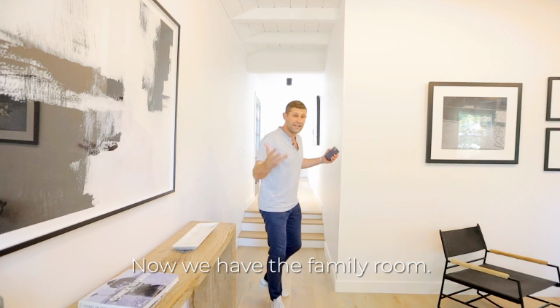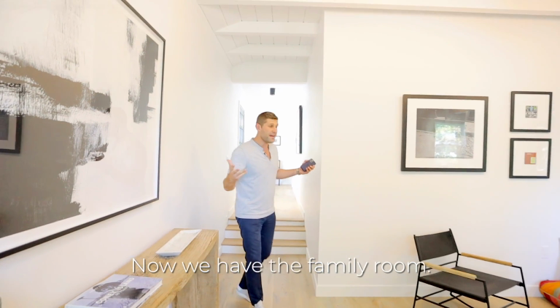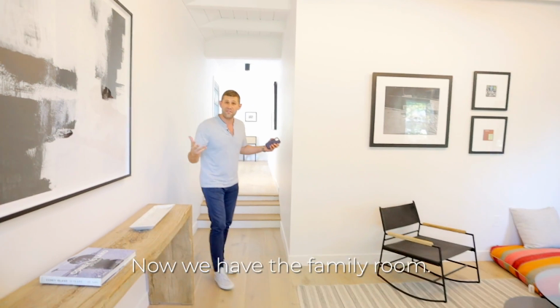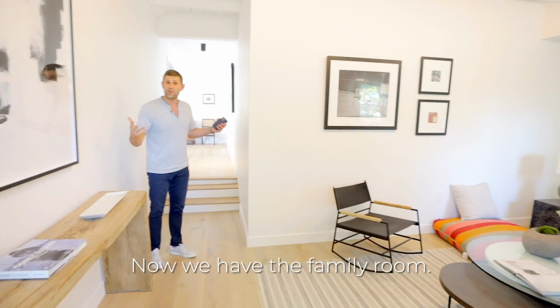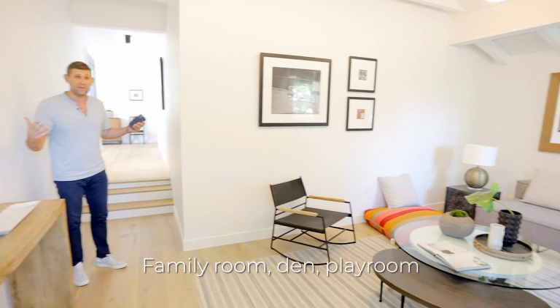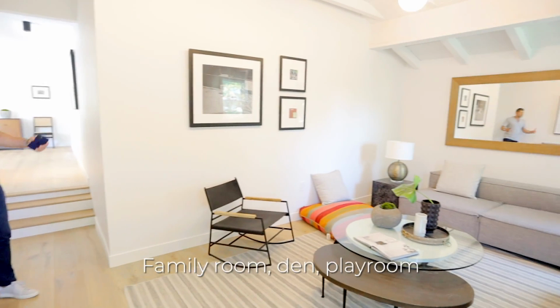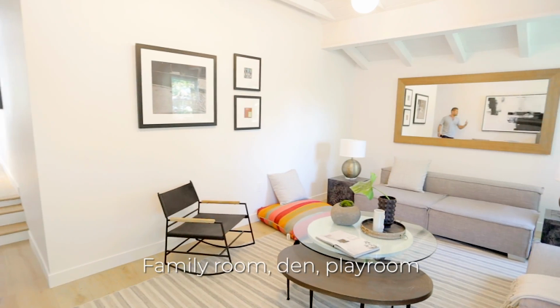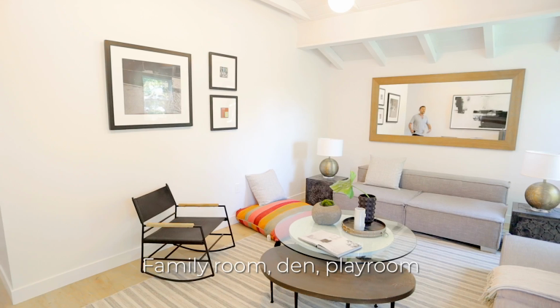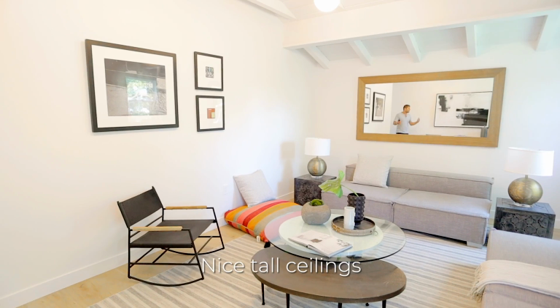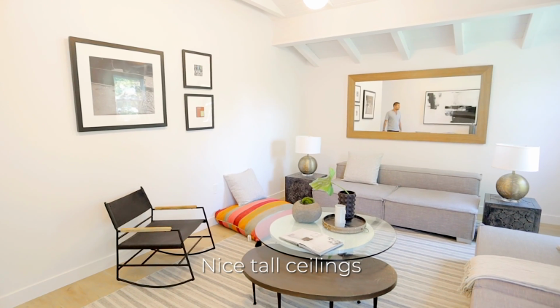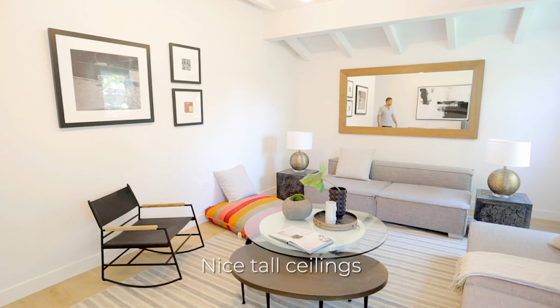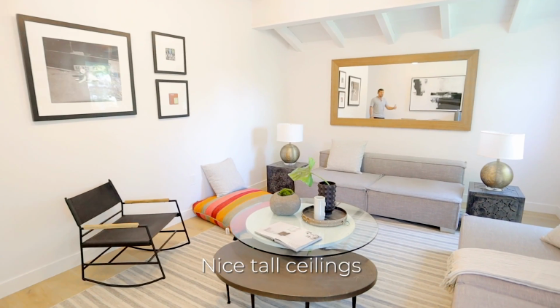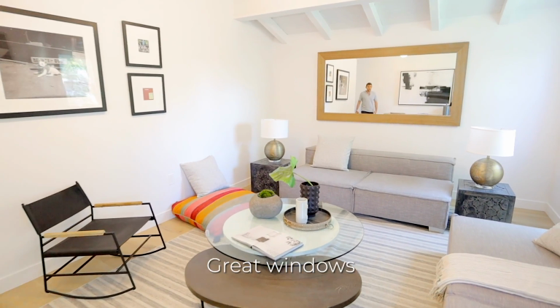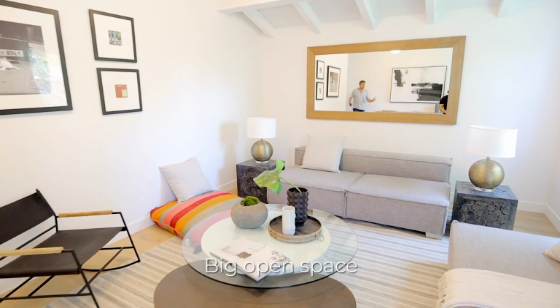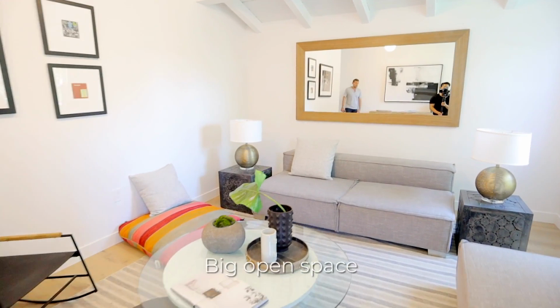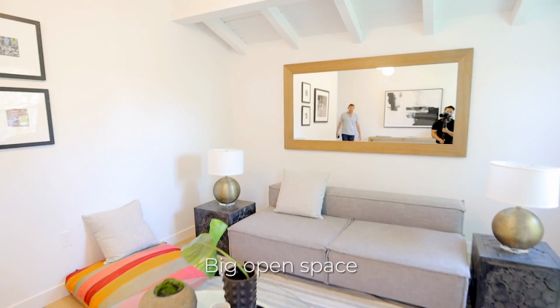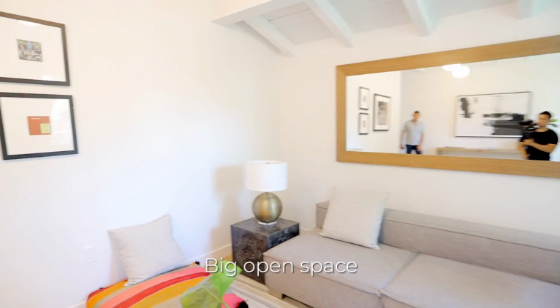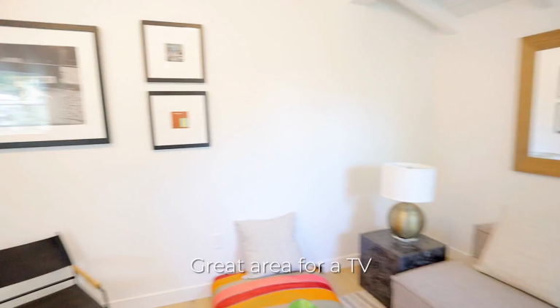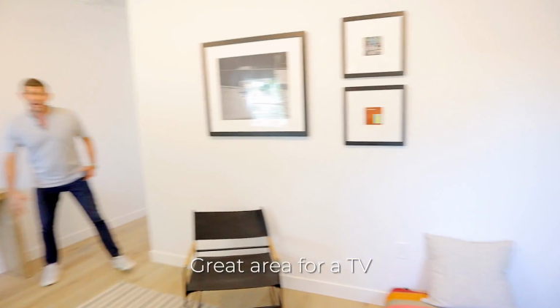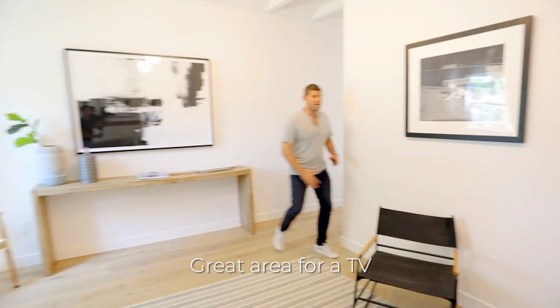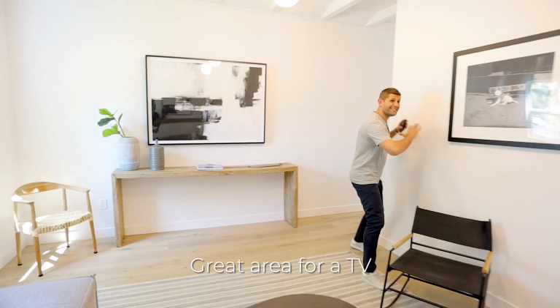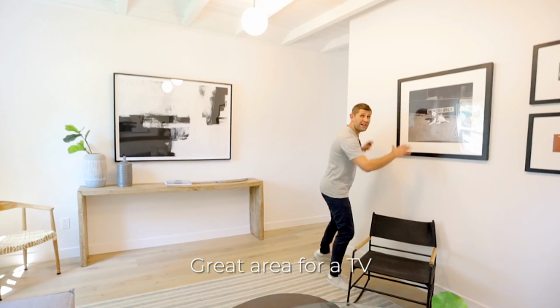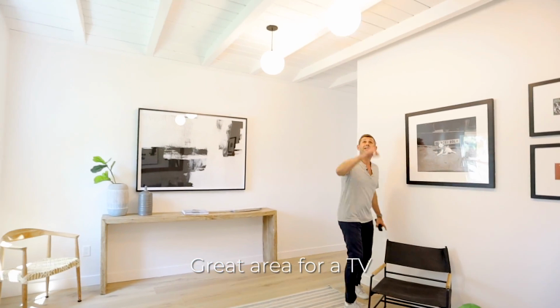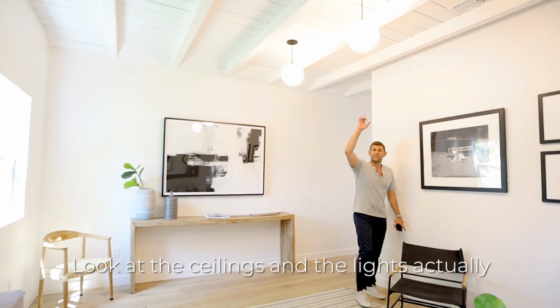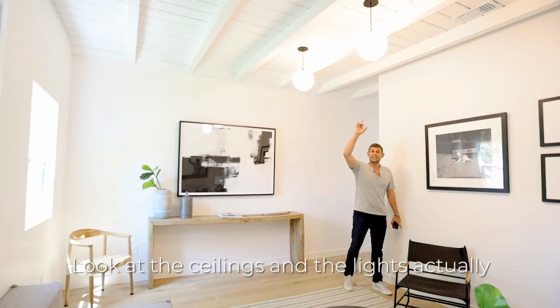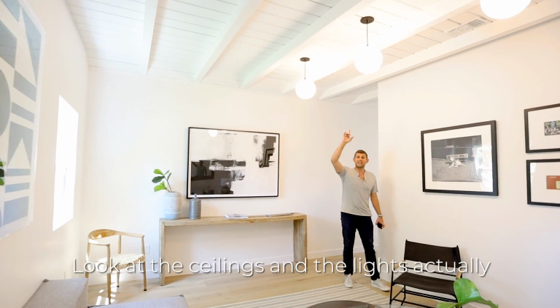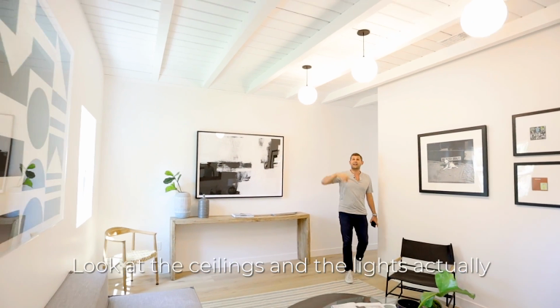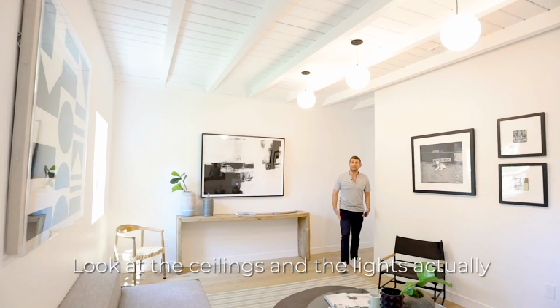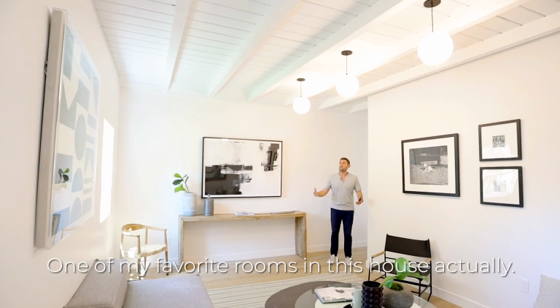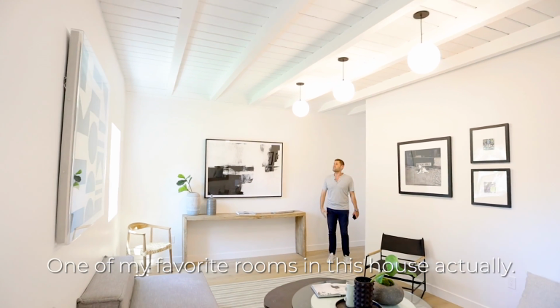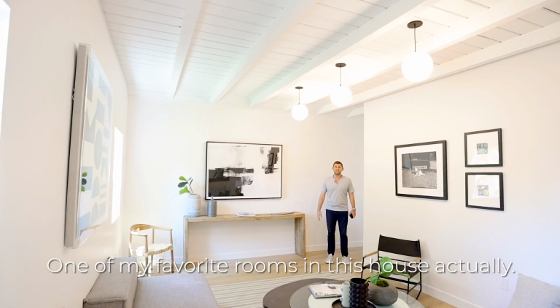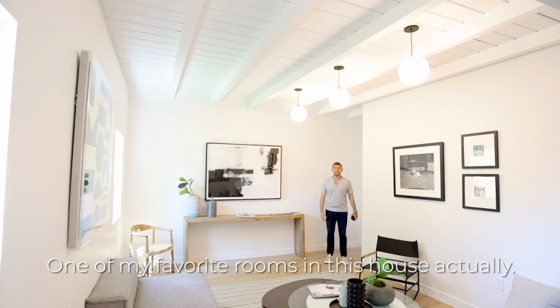Now we have the family room — also a playroom — with nice tall ceilings, great windows, and a big open space. A great area for a TV. Look at the ceilings and the lights. One of my favorite rooms in this house.